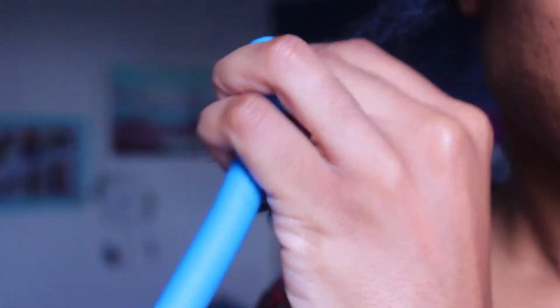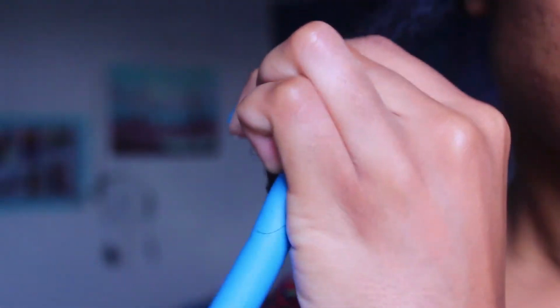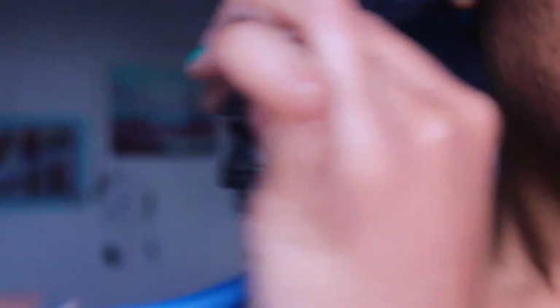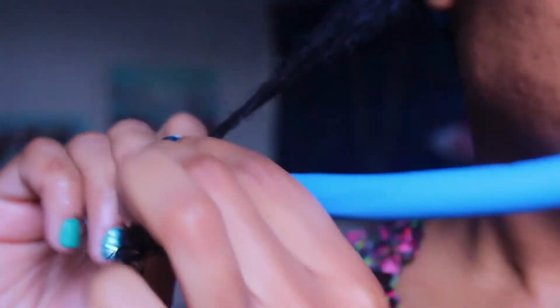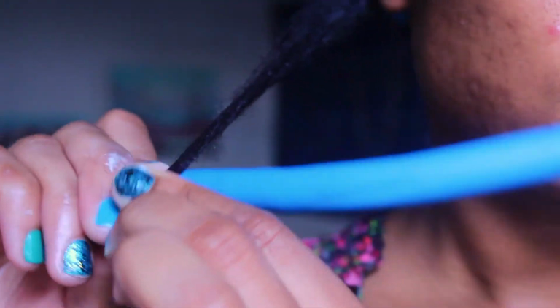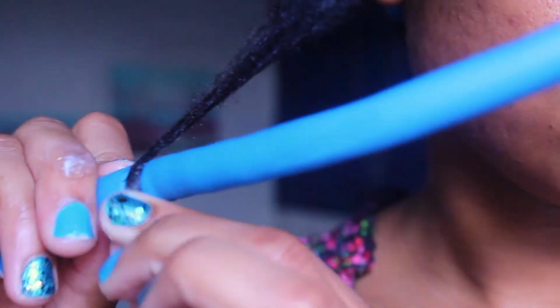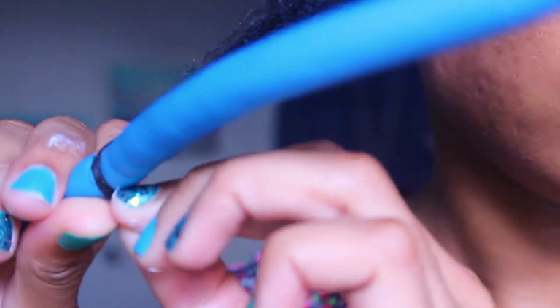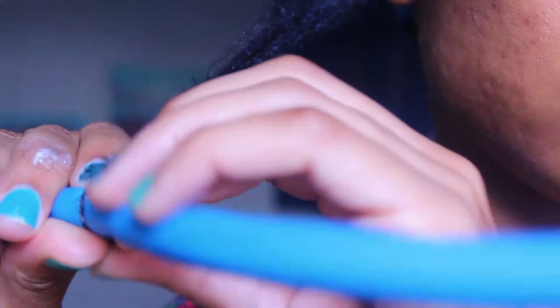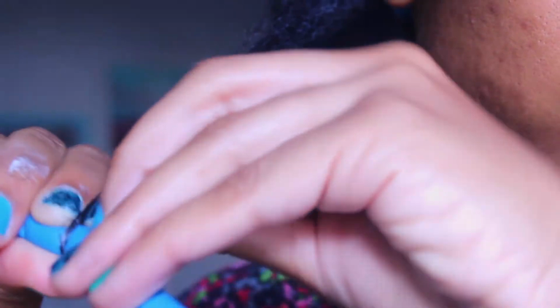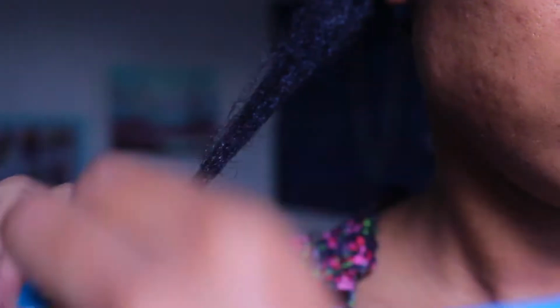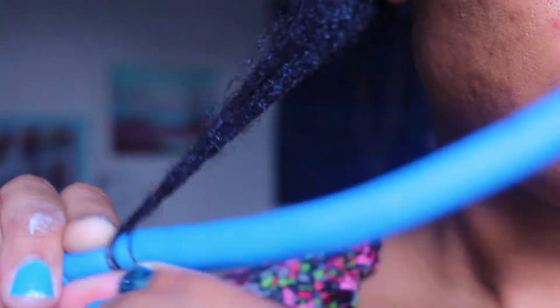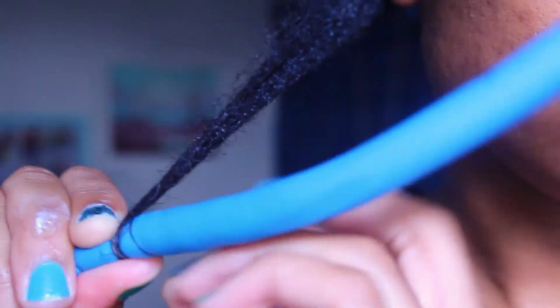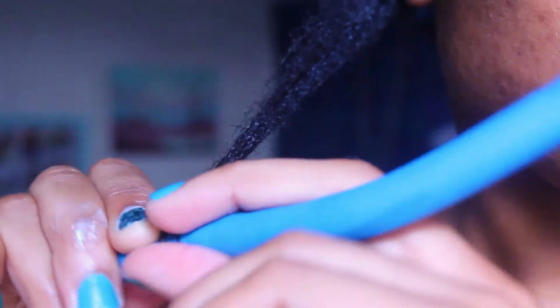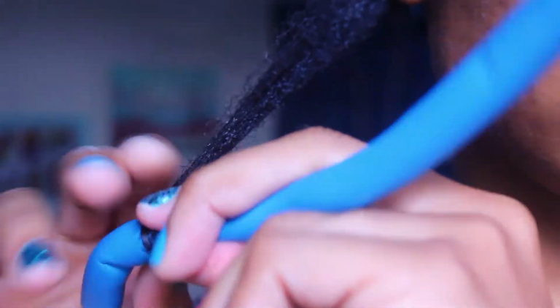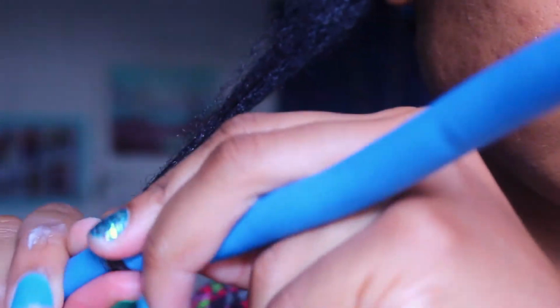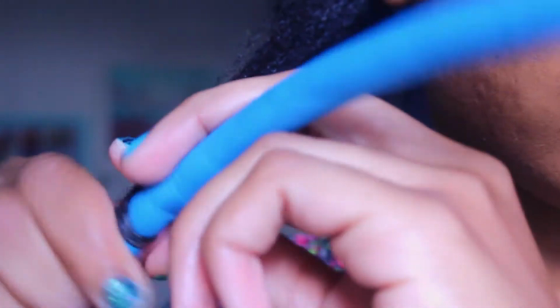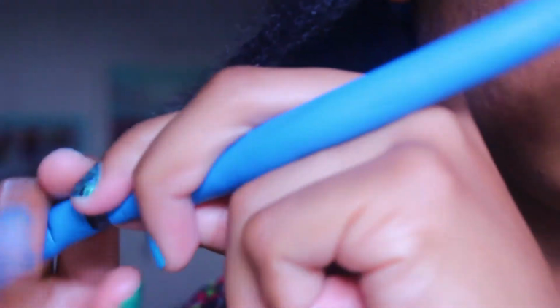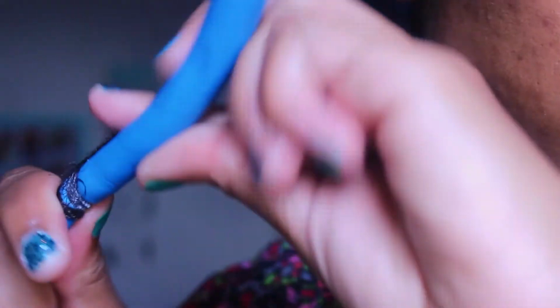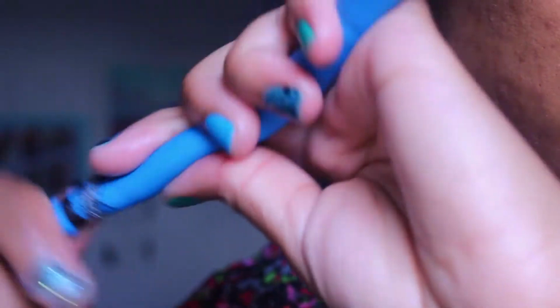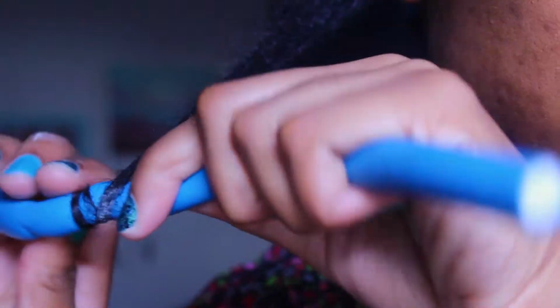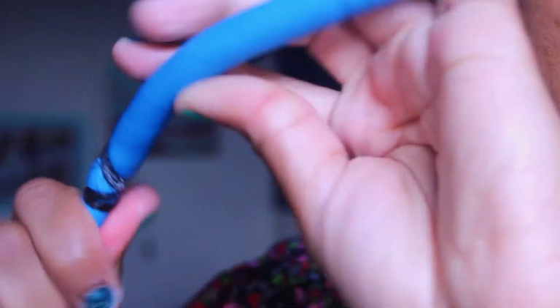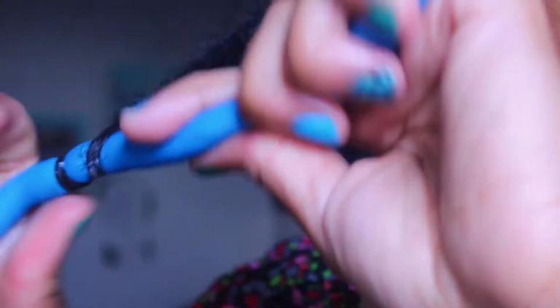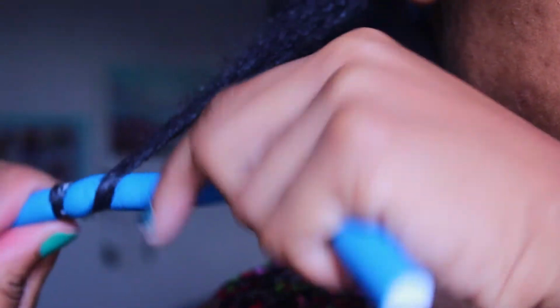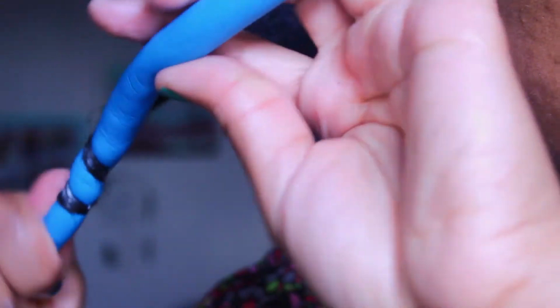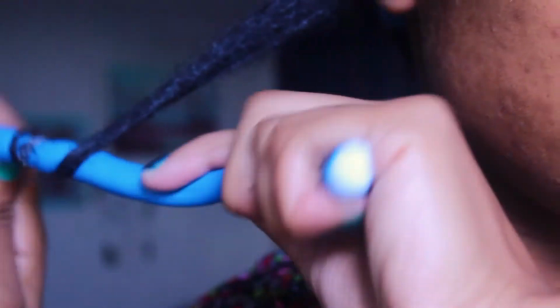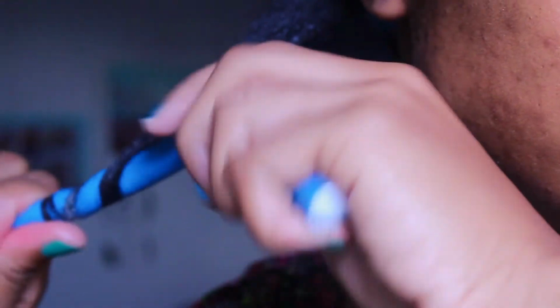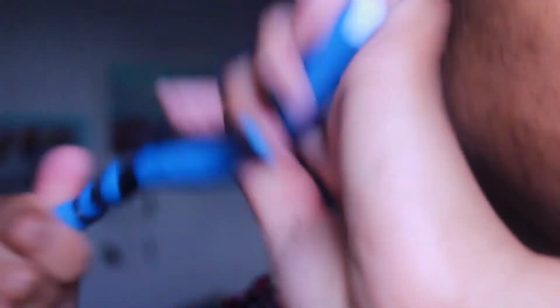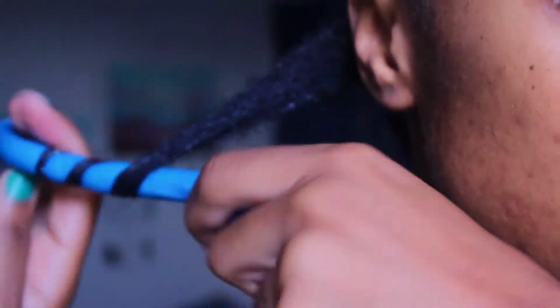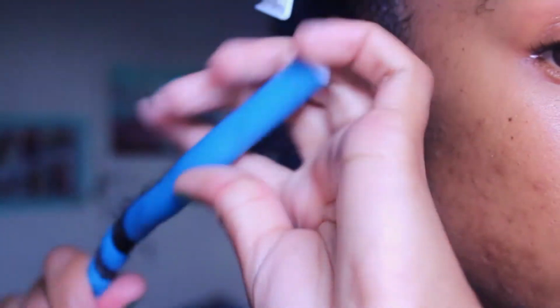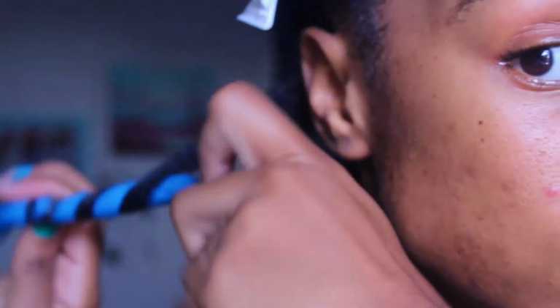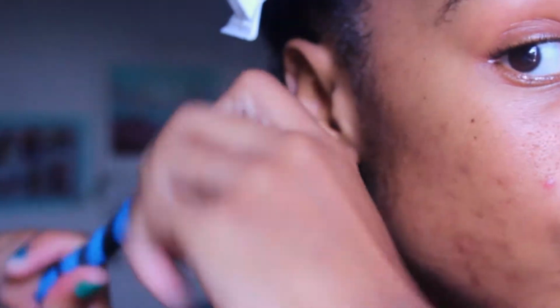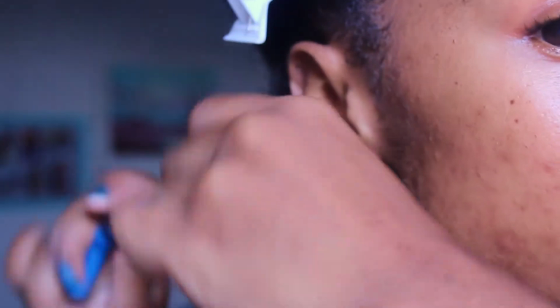Here I am putting my hair on a flexi-rod. I wrap the ends around and then I roll the hair covering the ends, and then I work my way up and secure by folding over the top.